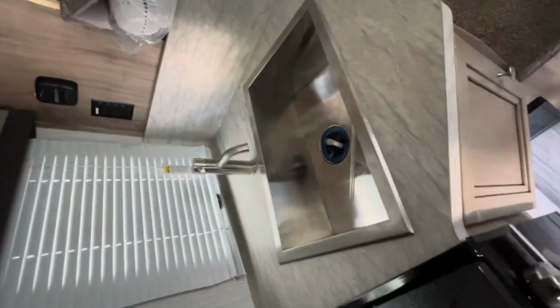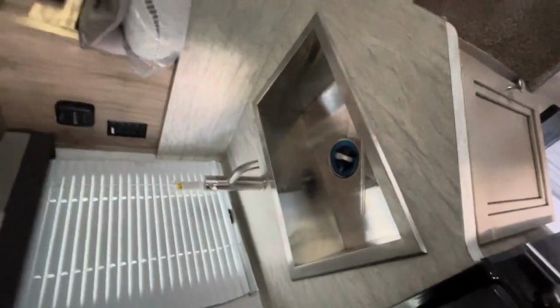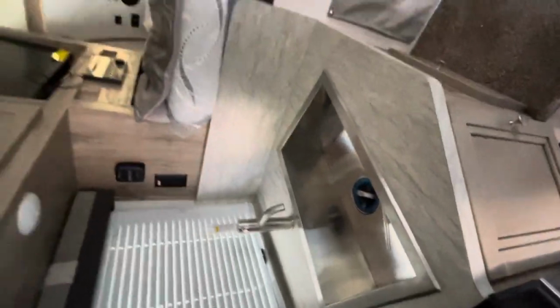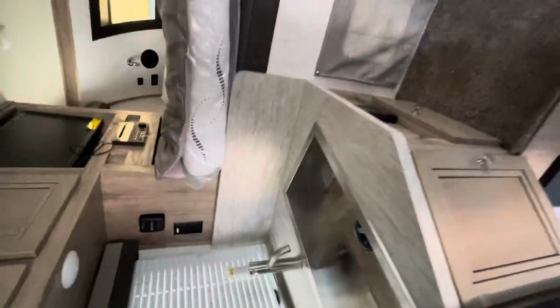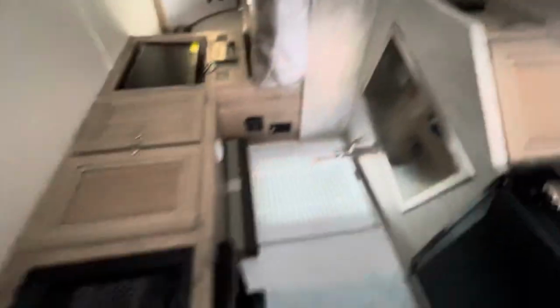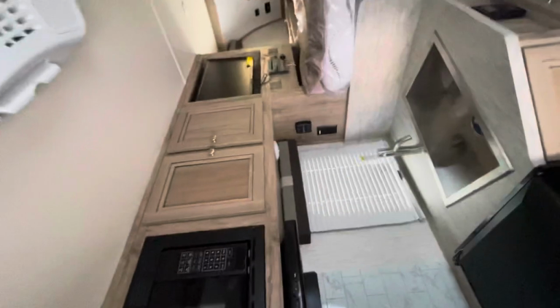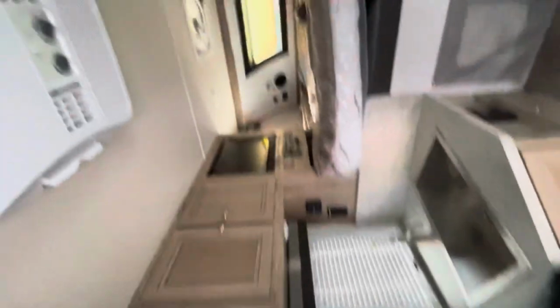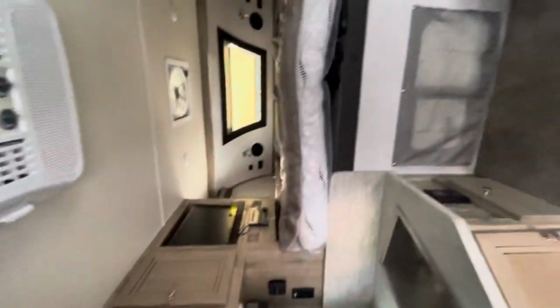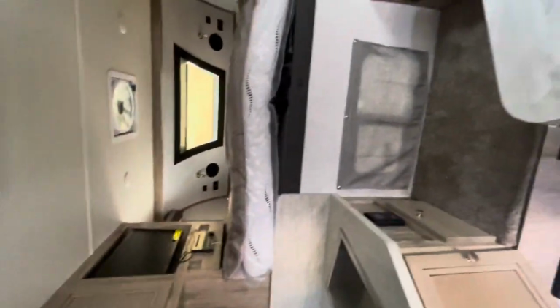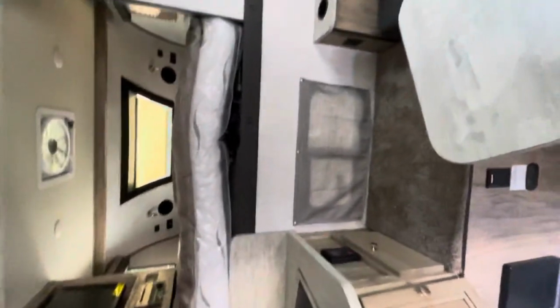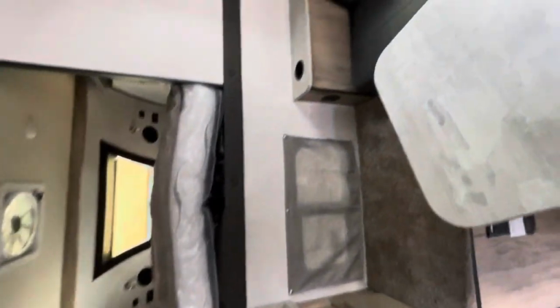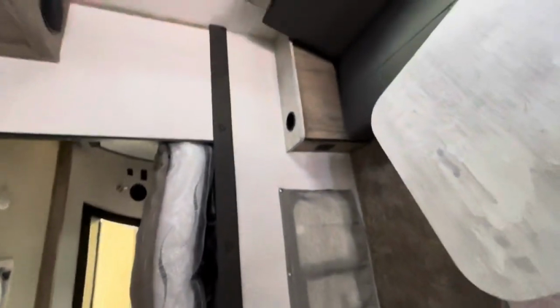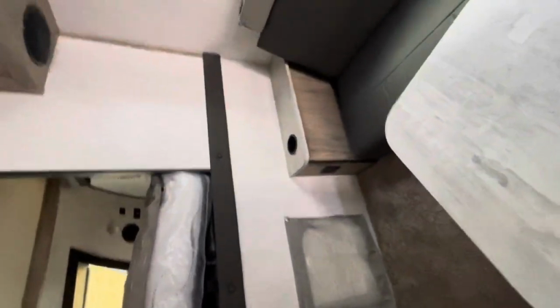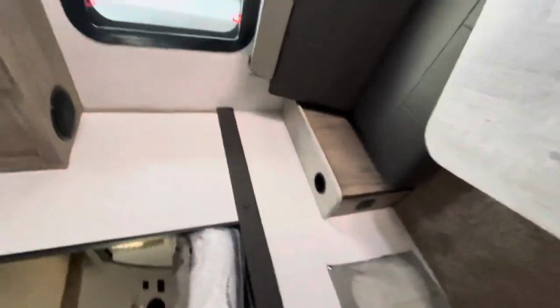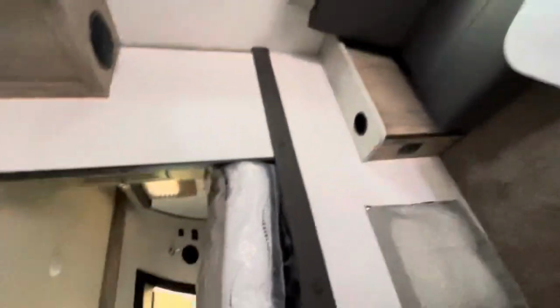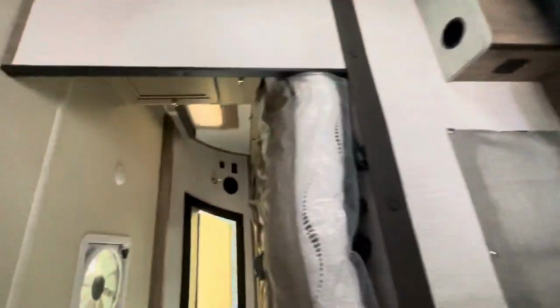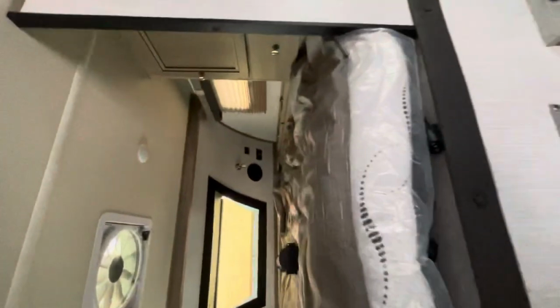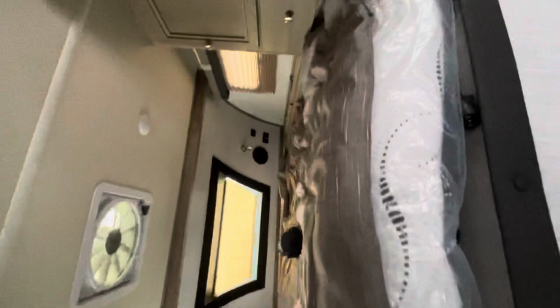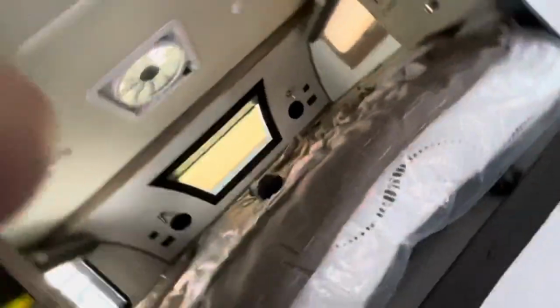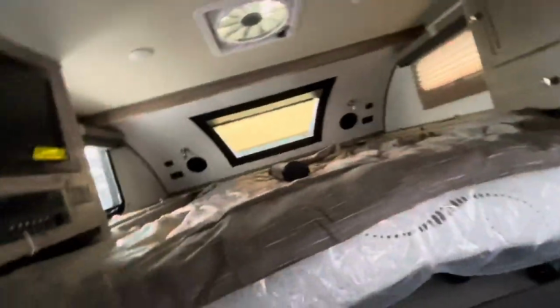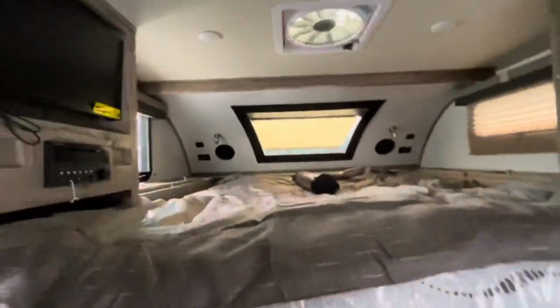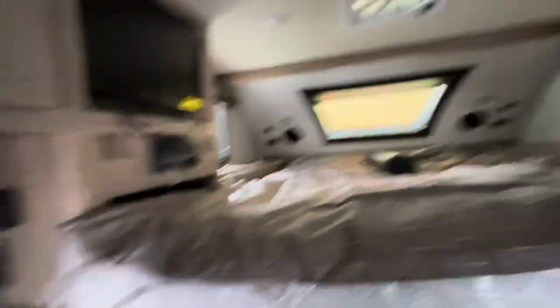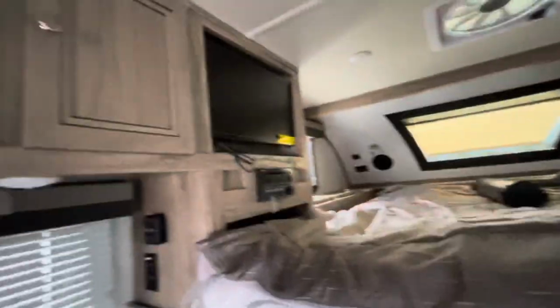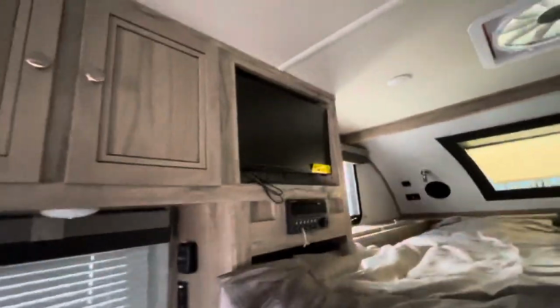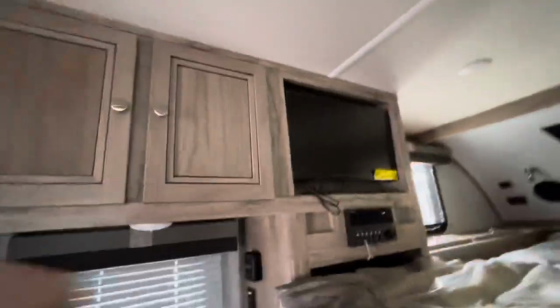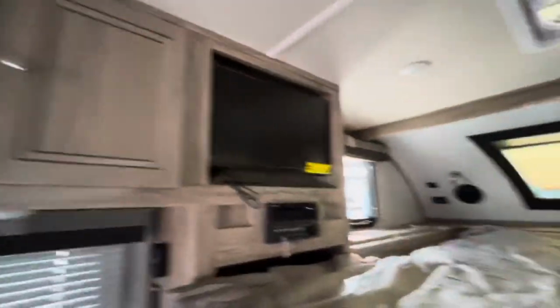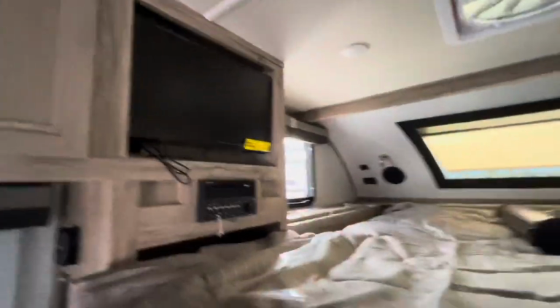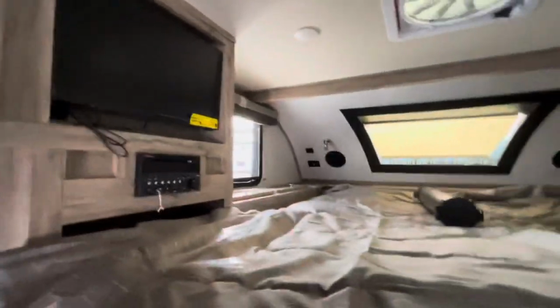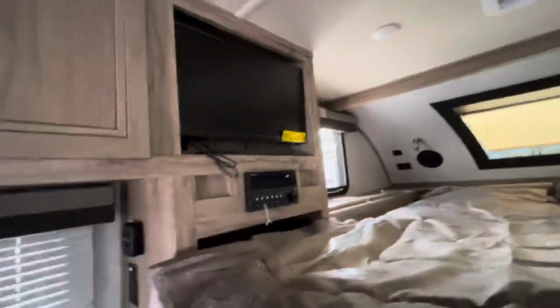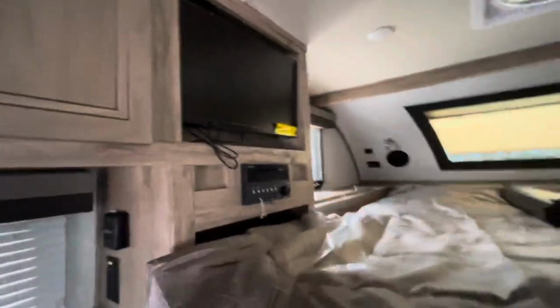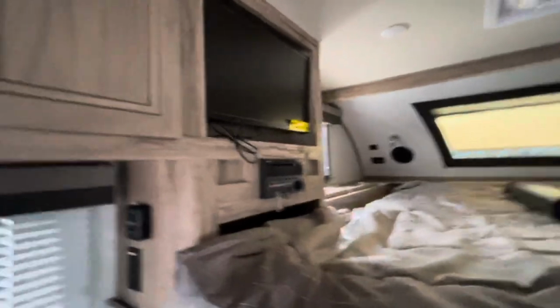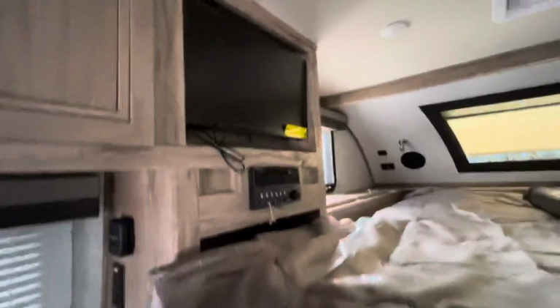Nice sink. Then the bed area — there's a smart TV in there and your stereo.